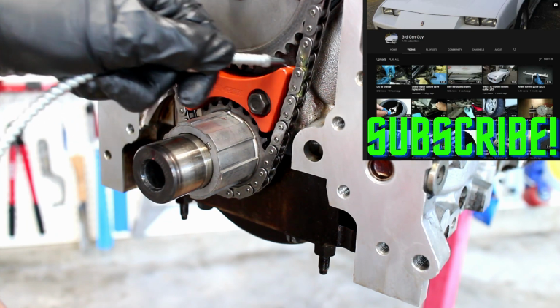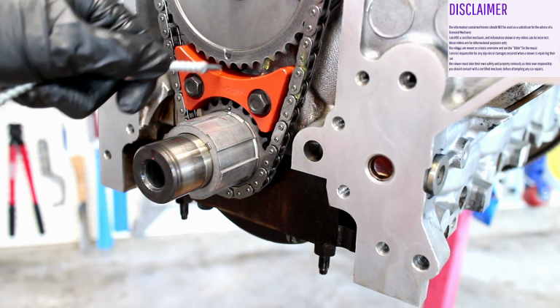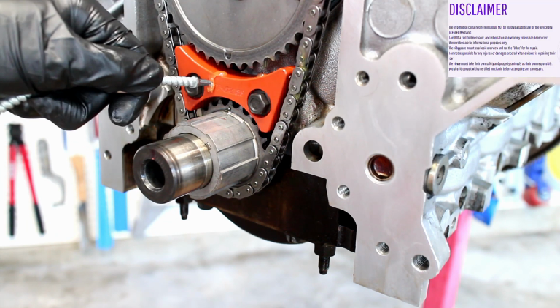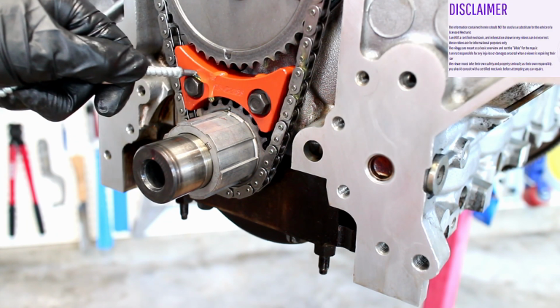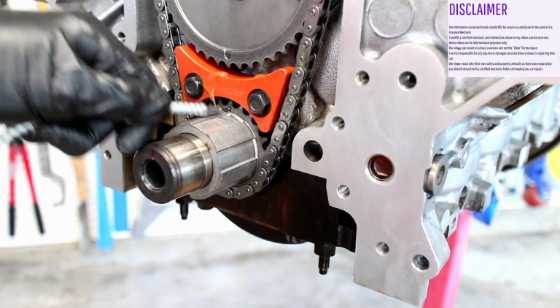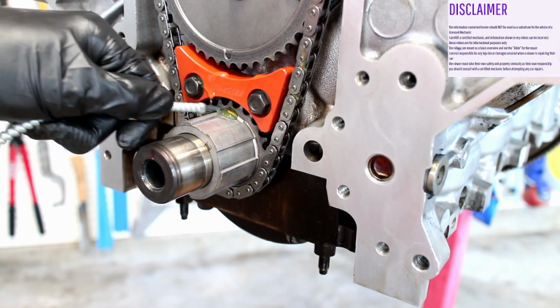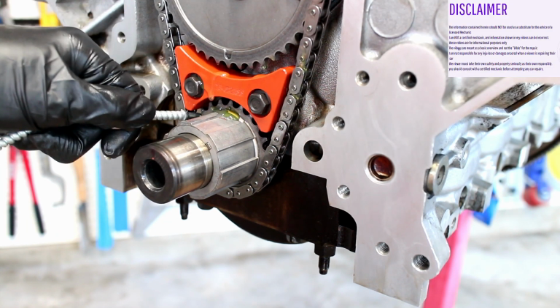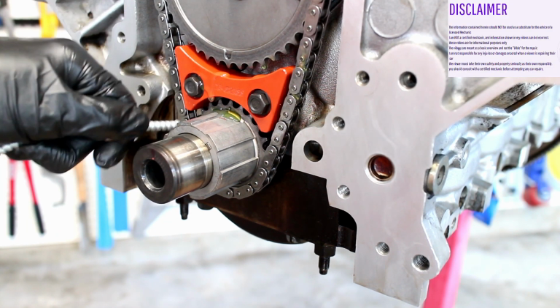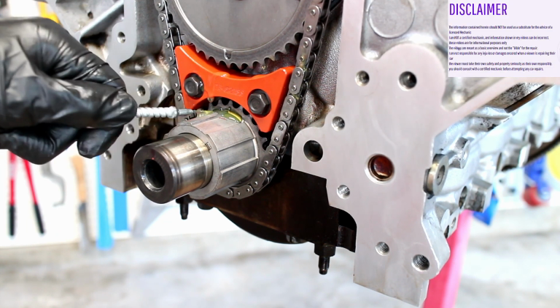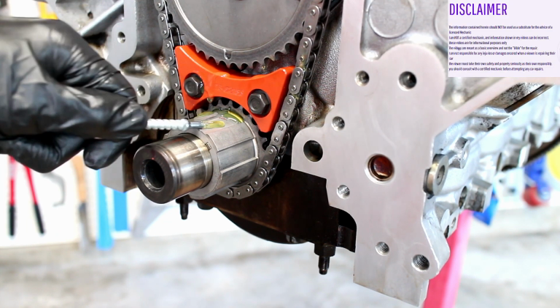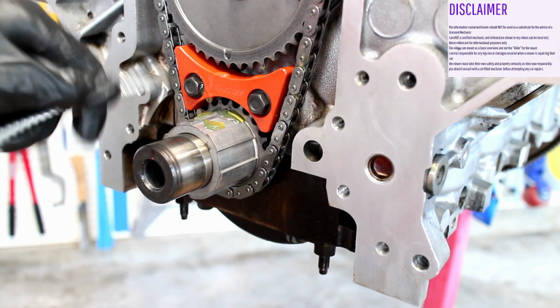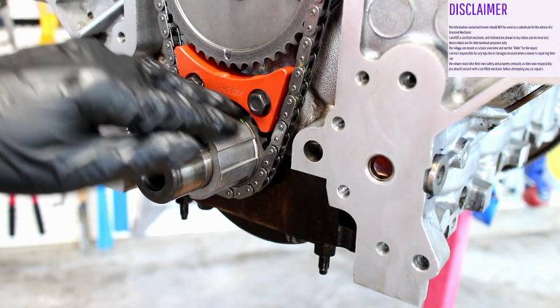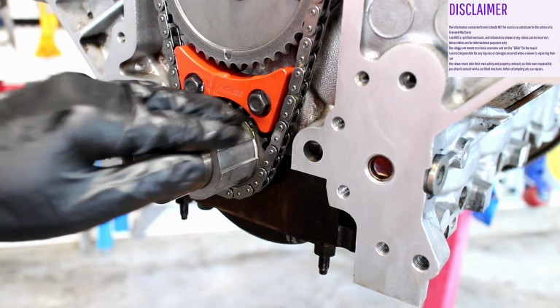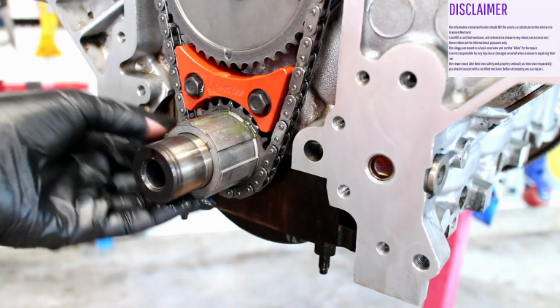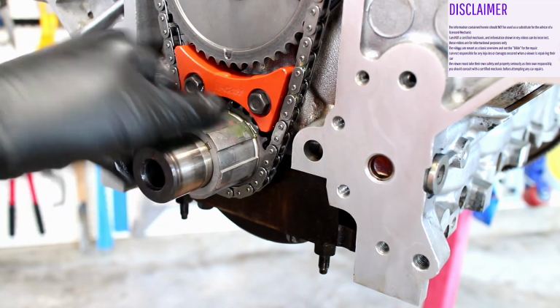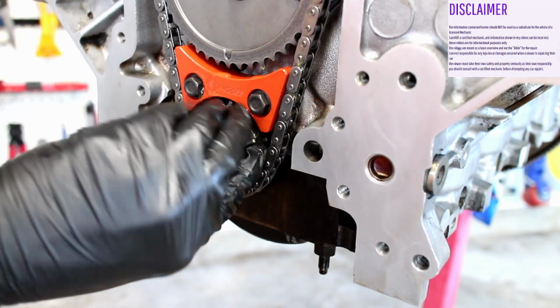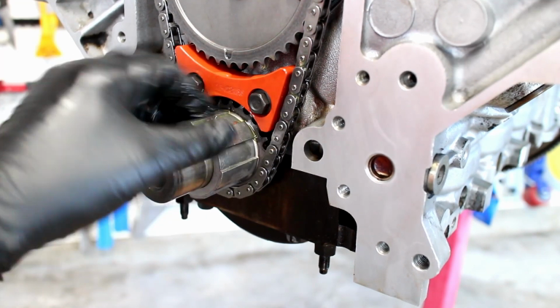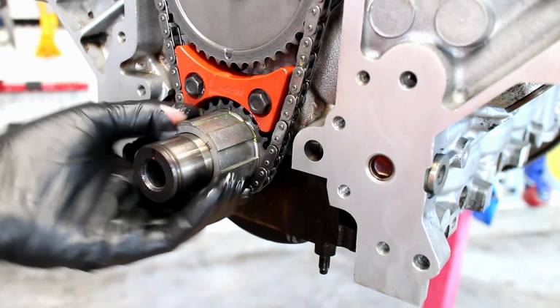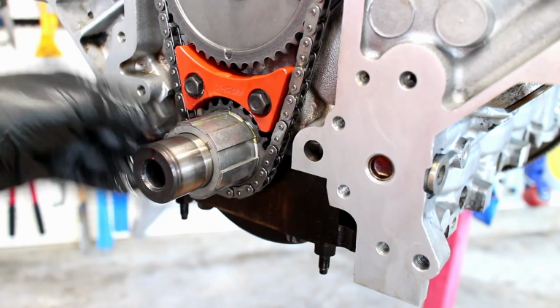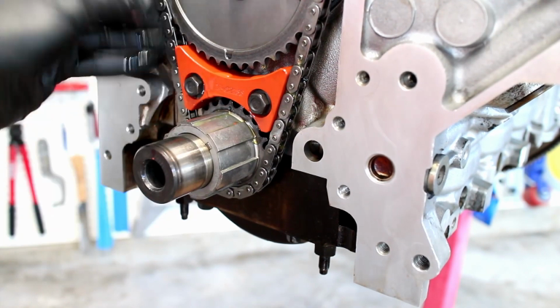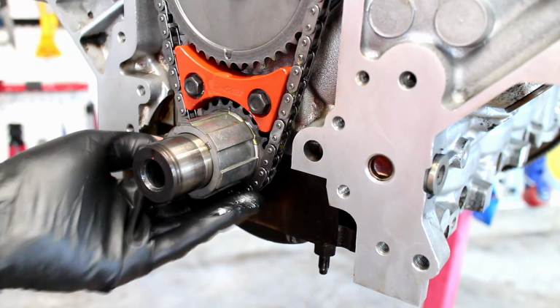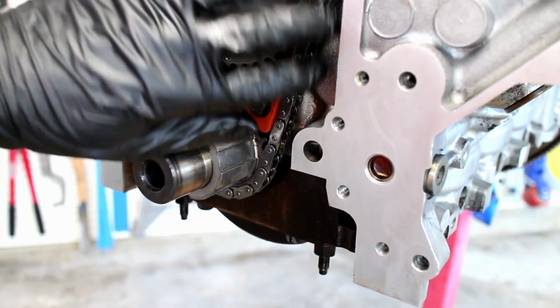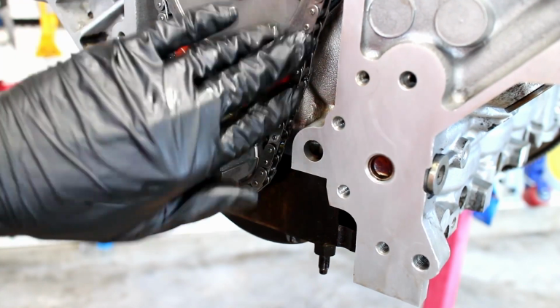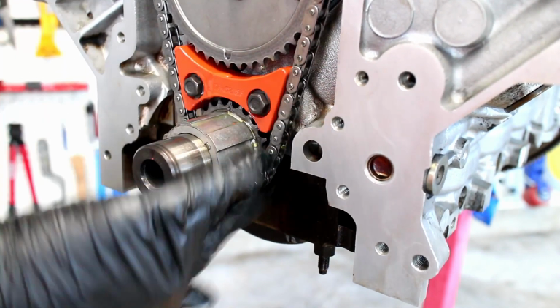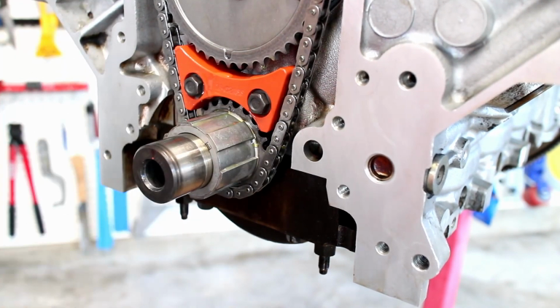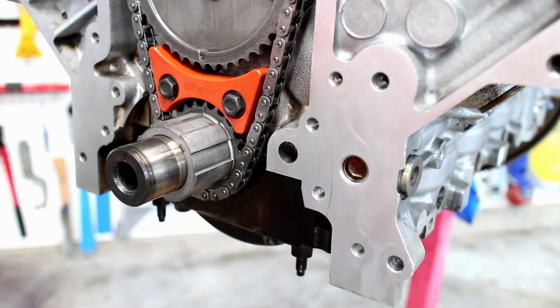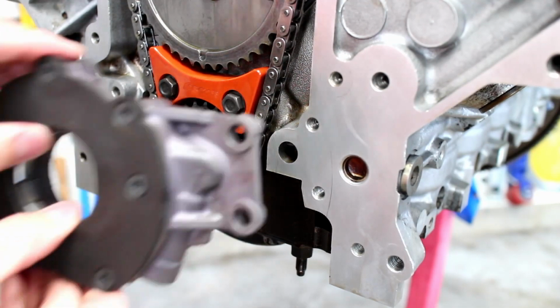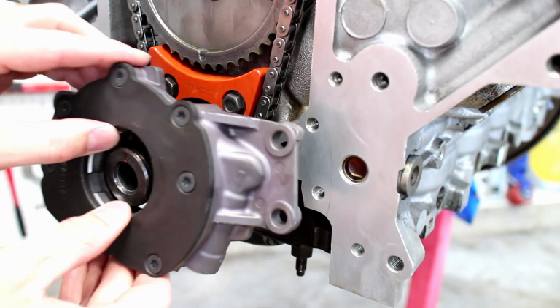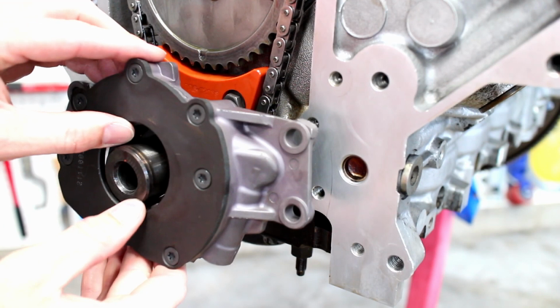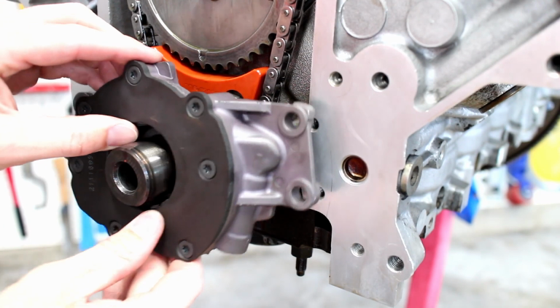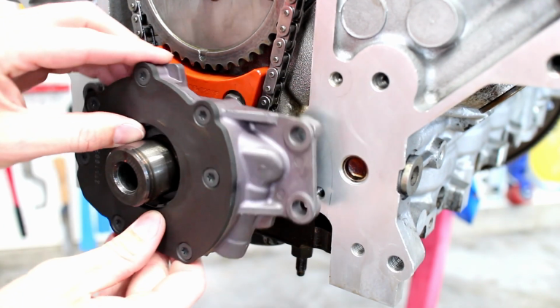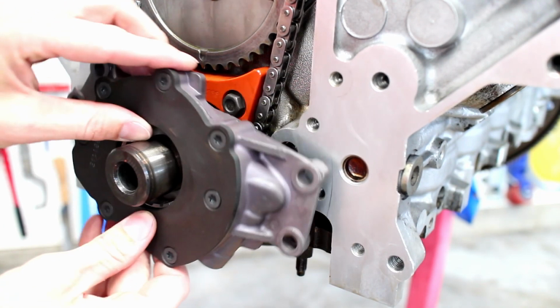A light coat of oil starts the process. Align the oil pump with the crank sprocket.